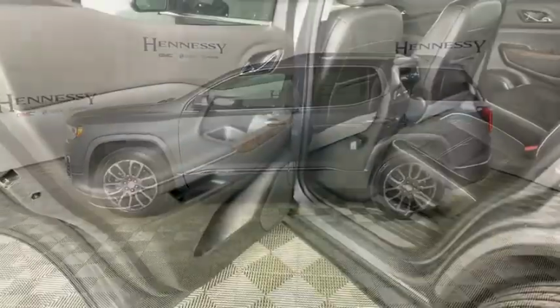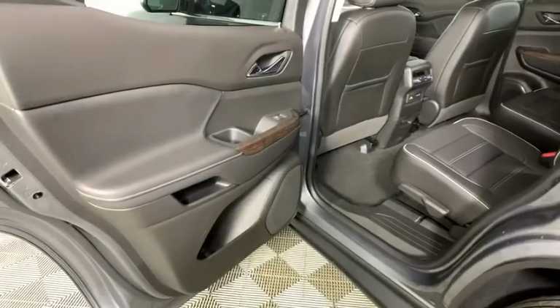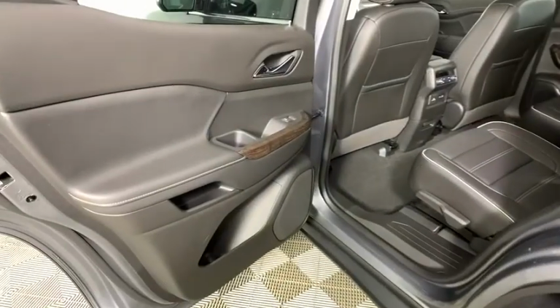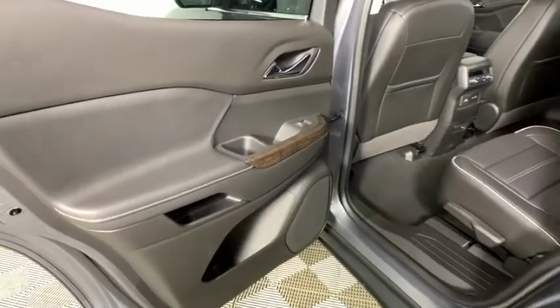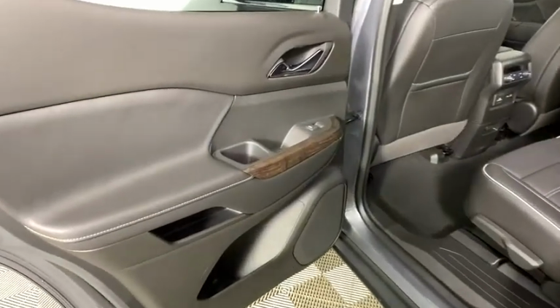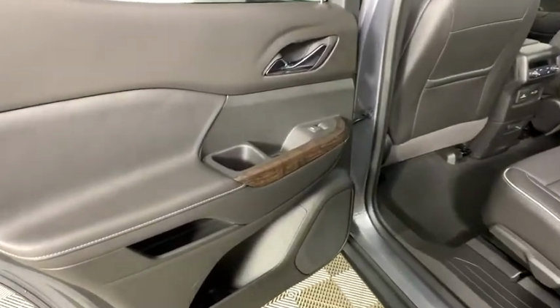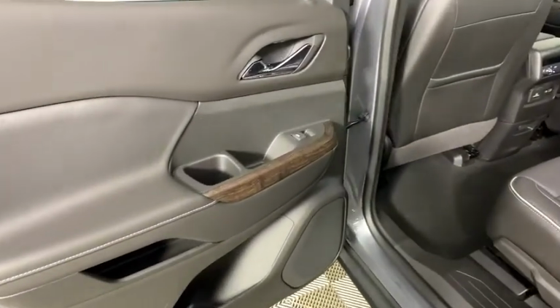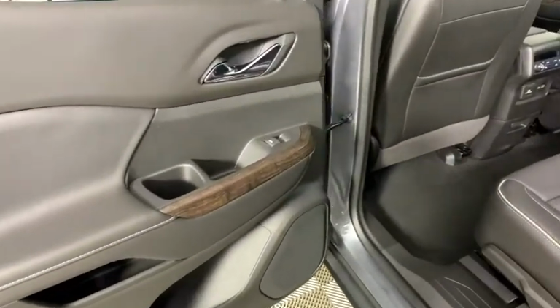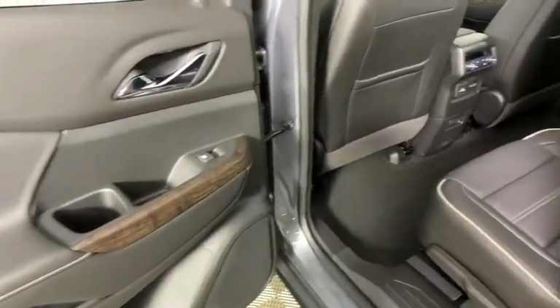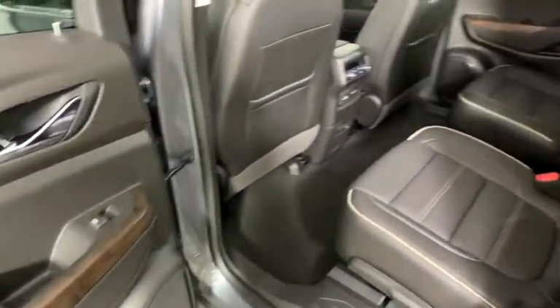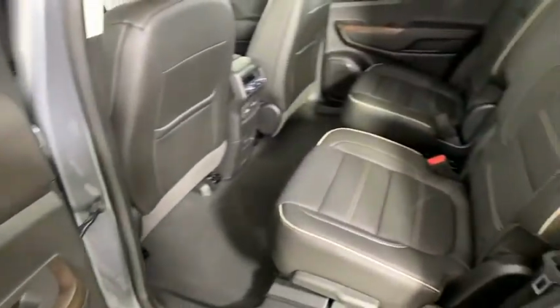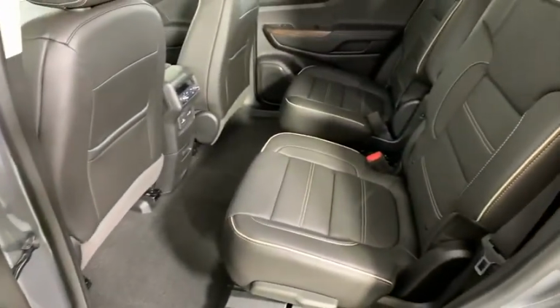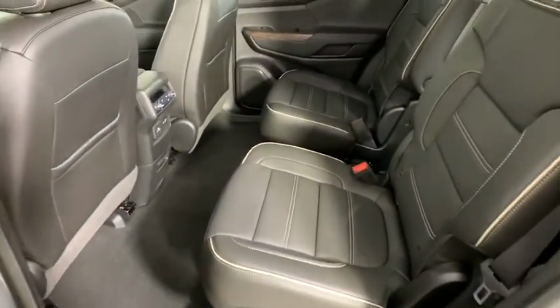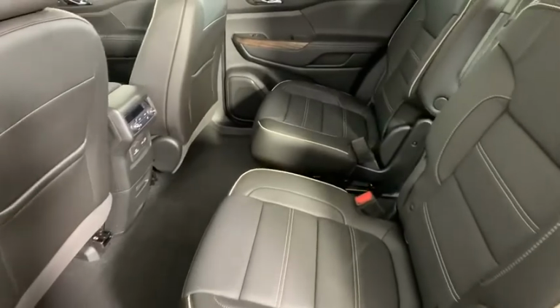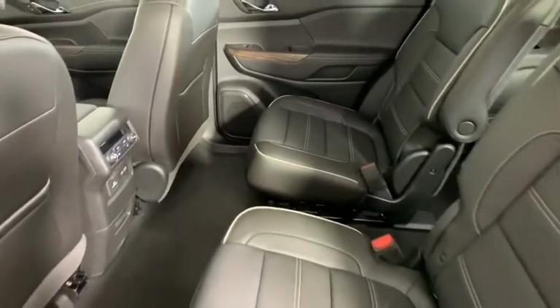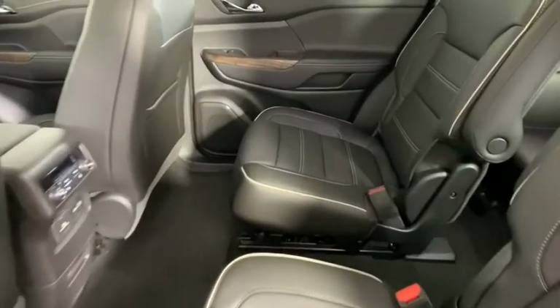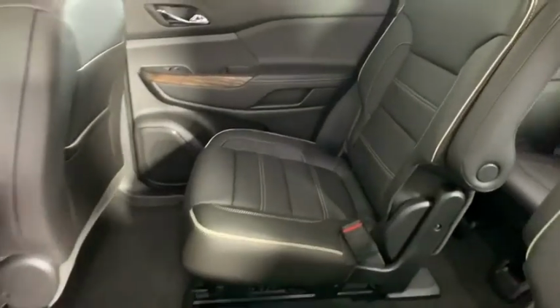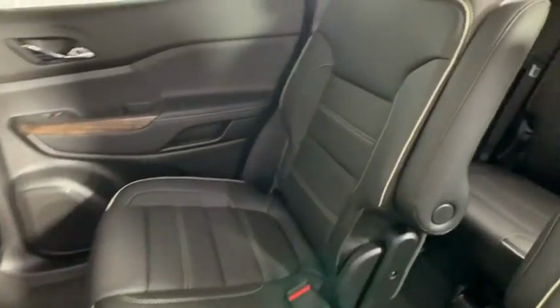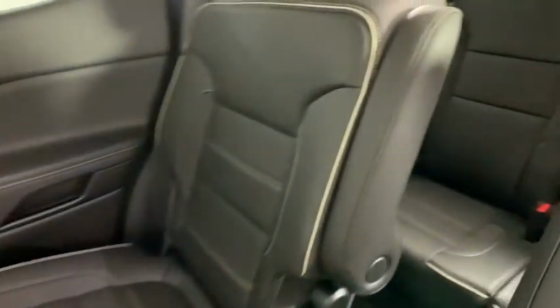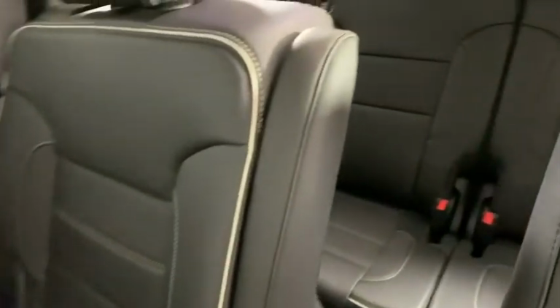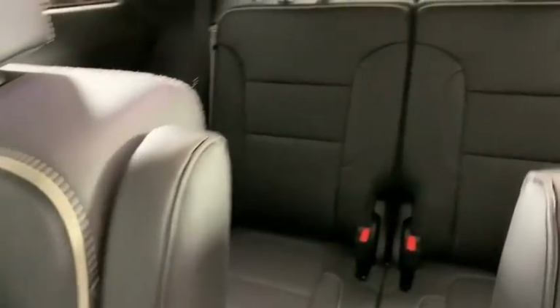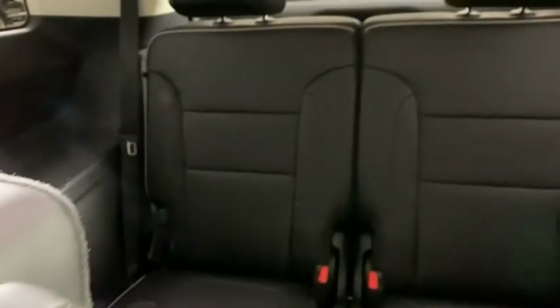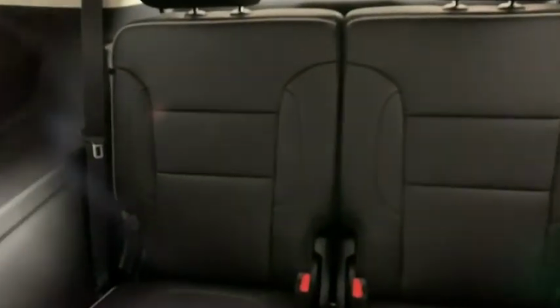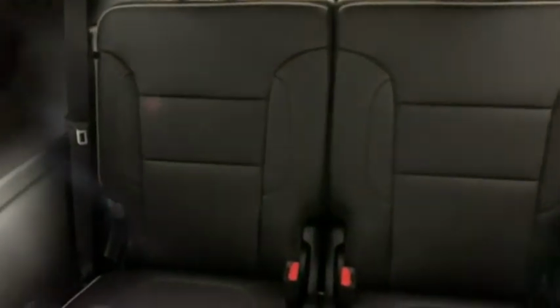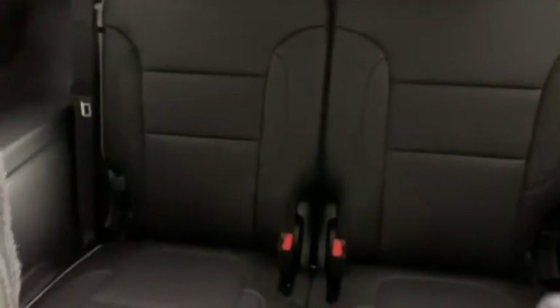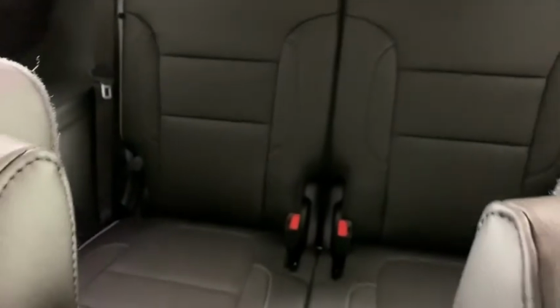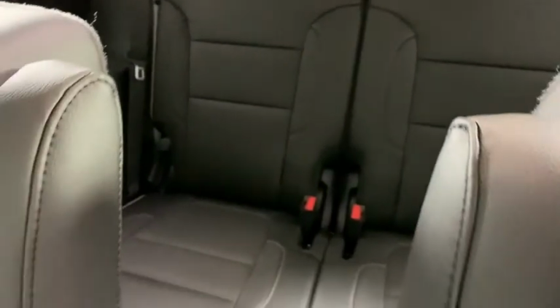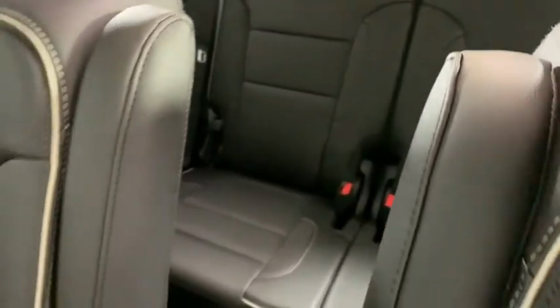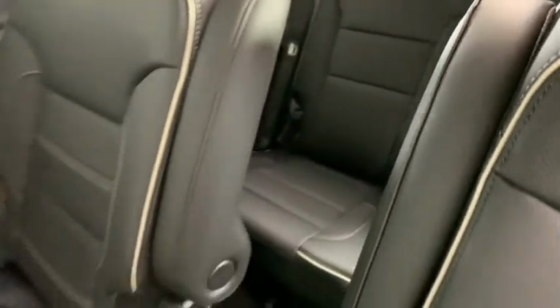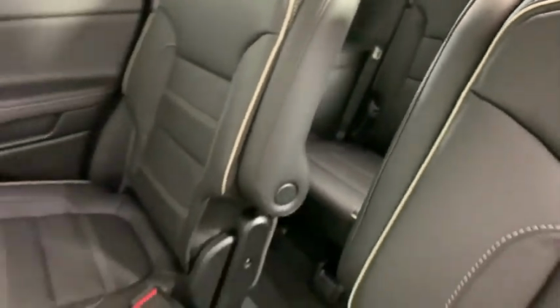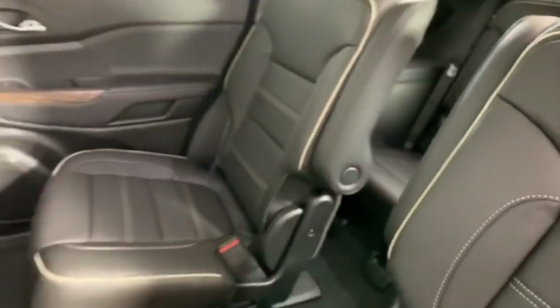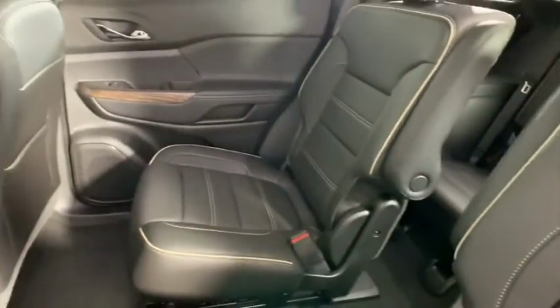Power liftgate, power passenger seat, traction control, navigation system, dual airbags, power steering, alloy wheels, four-wheel disc brakes, universal garage door opener, eight speakers, electronic stability control.